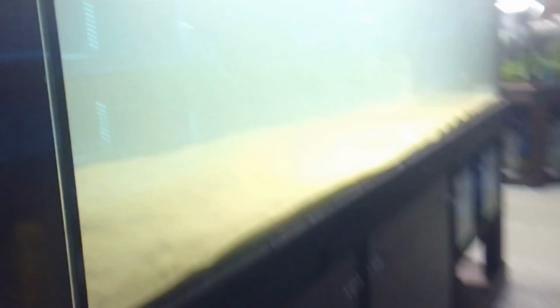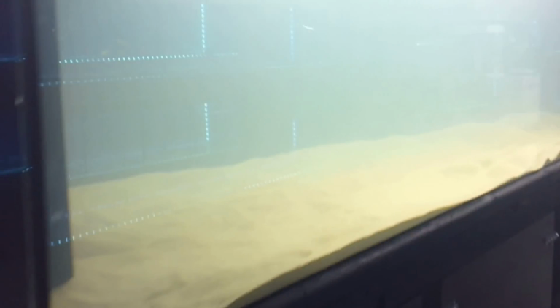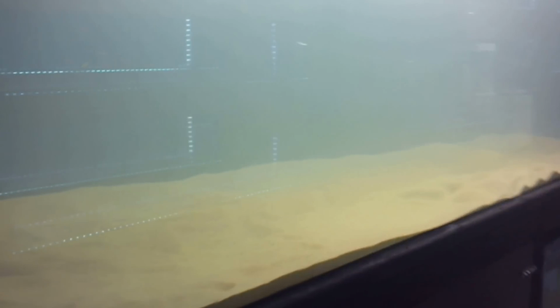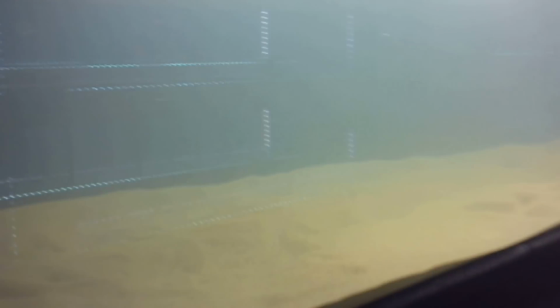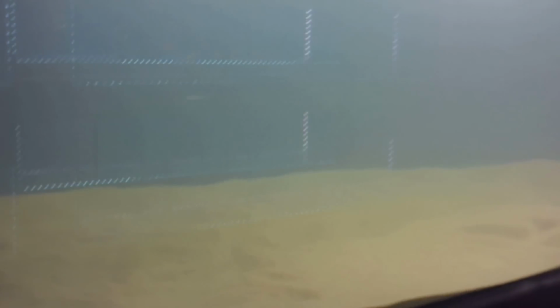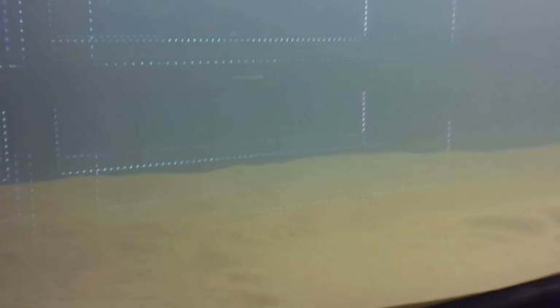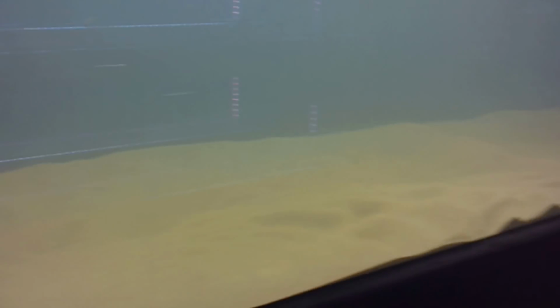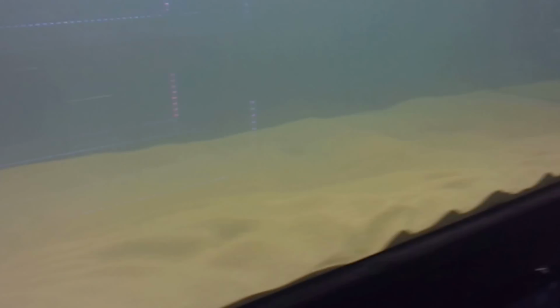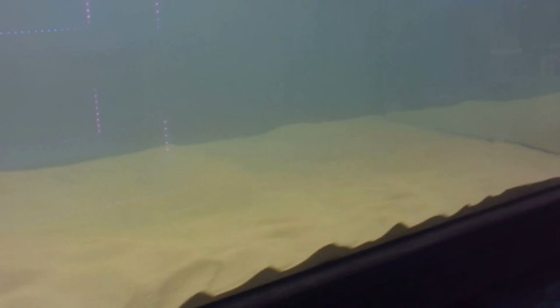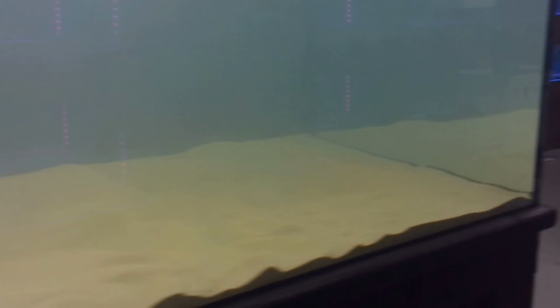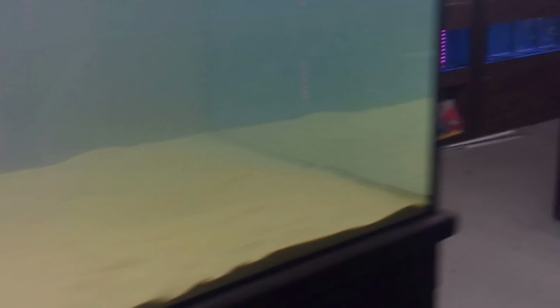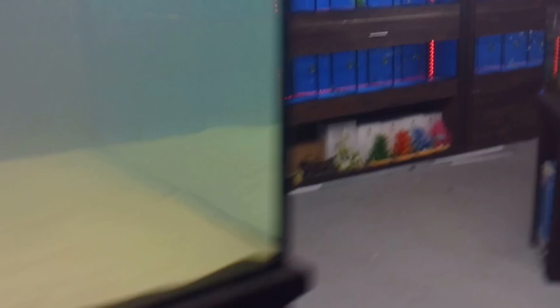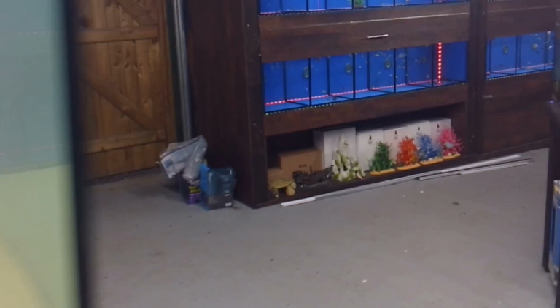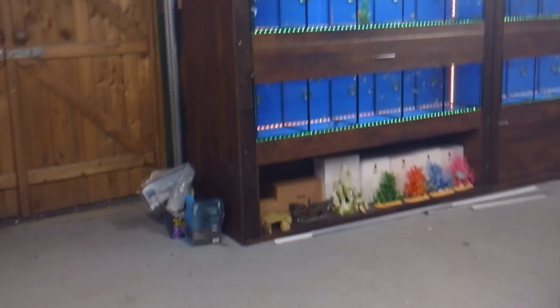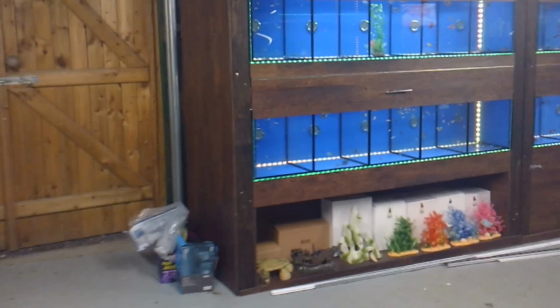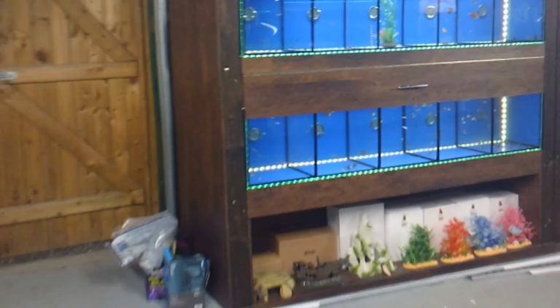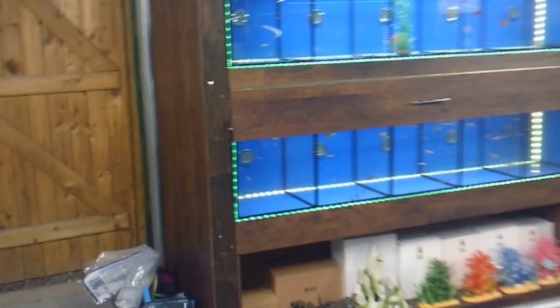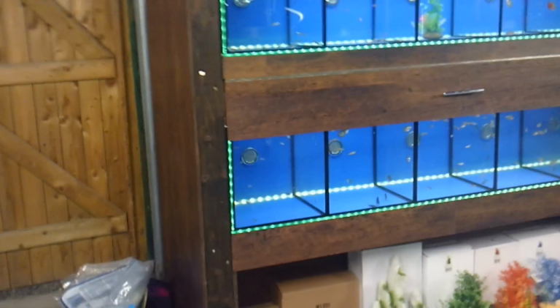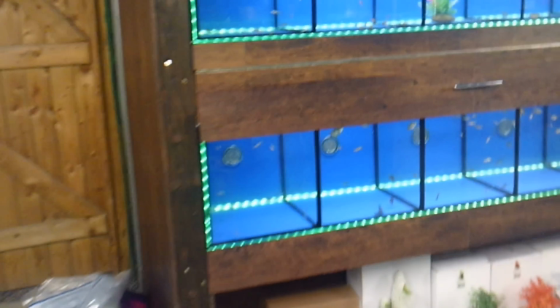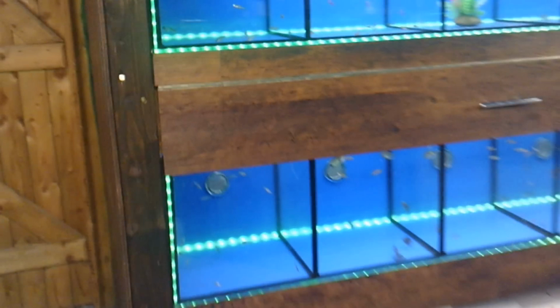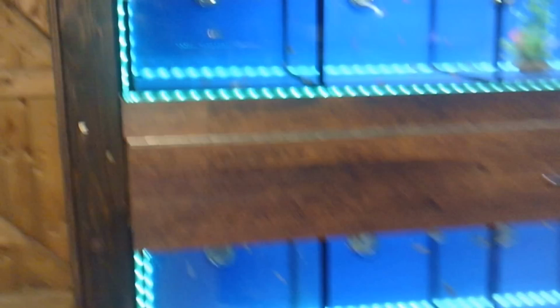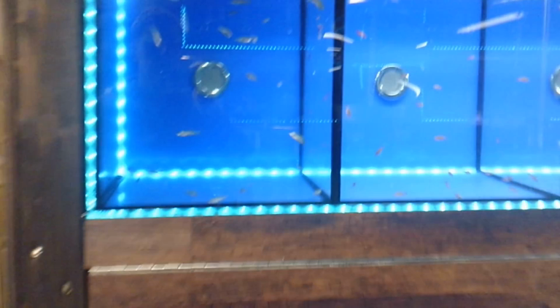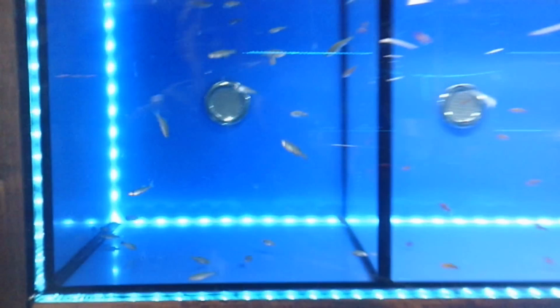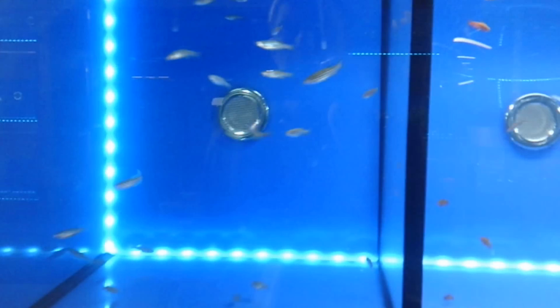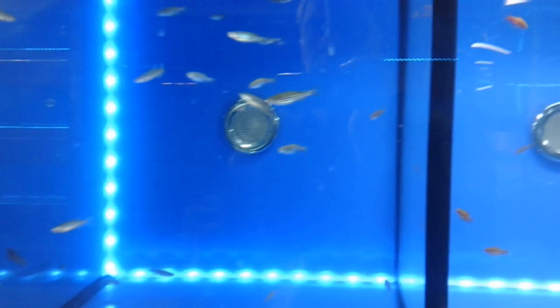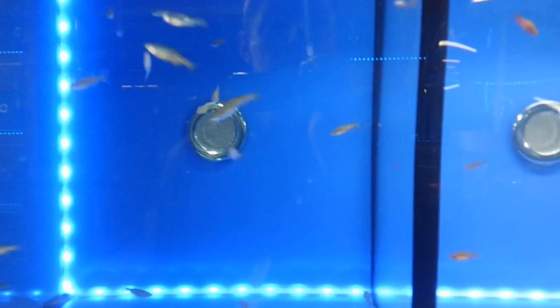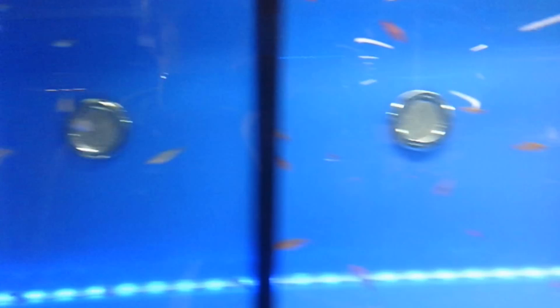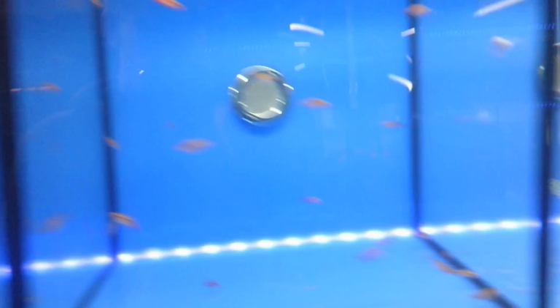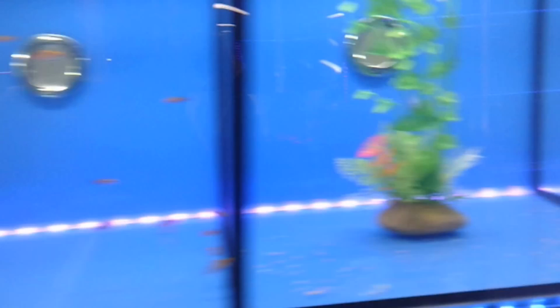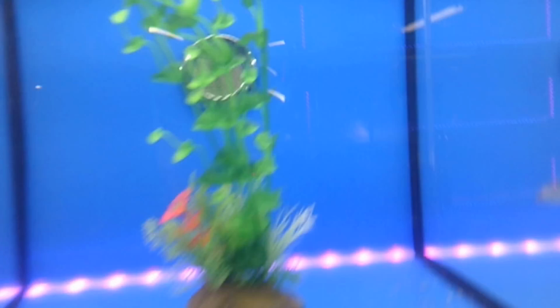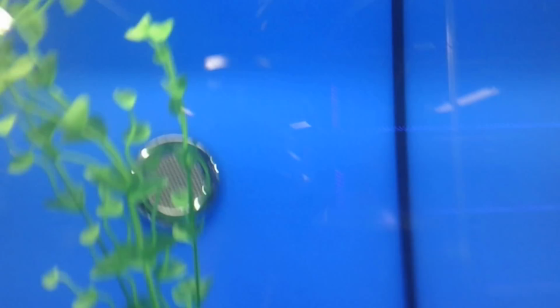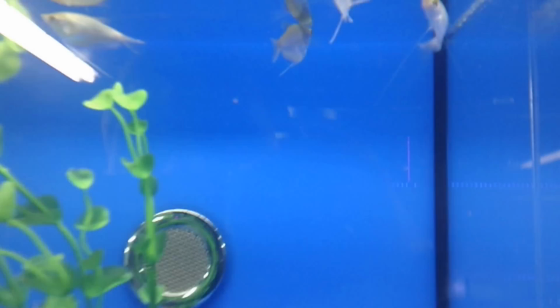The big tank is still extremely cloudy. The fish are doing extremely fine. There's all the little Danios and these are my favourites, these ones.